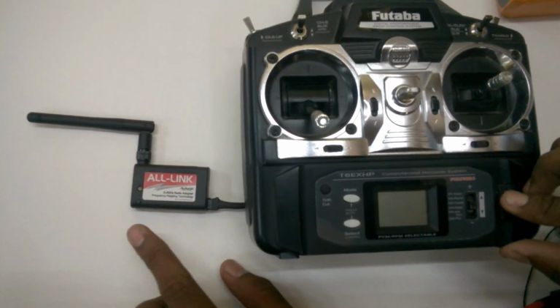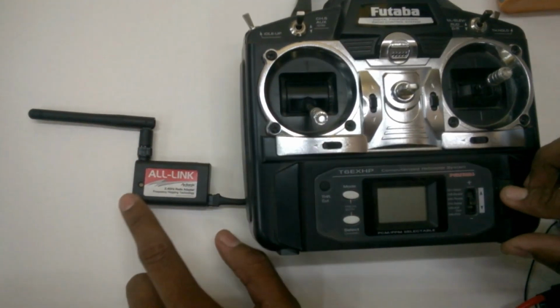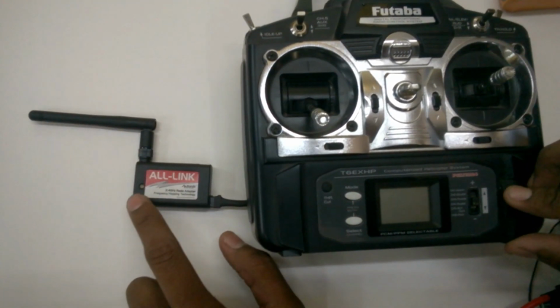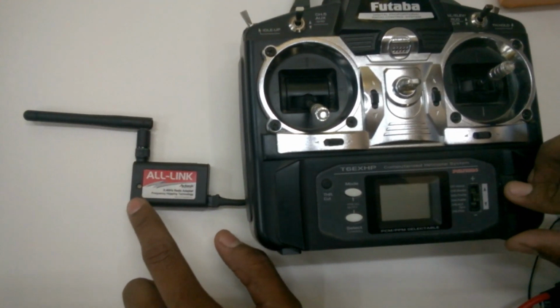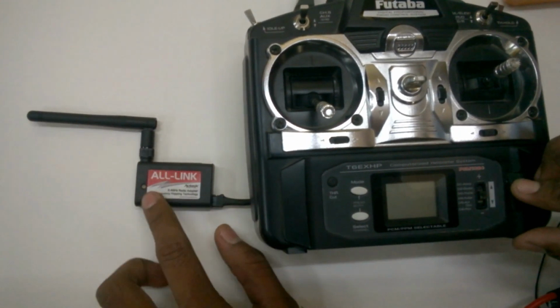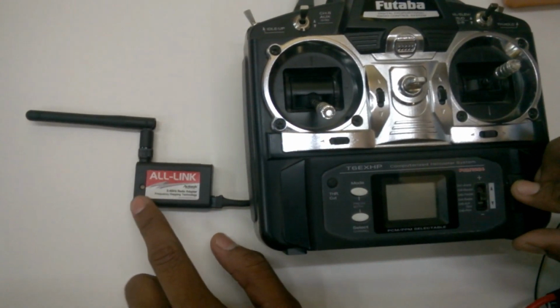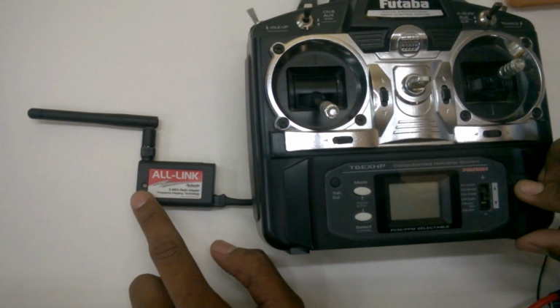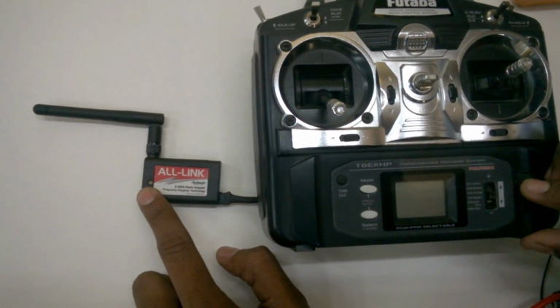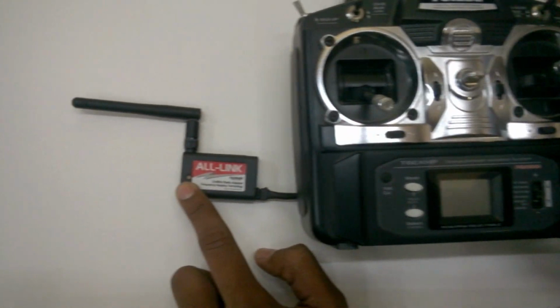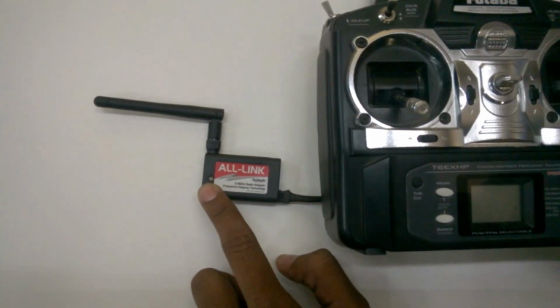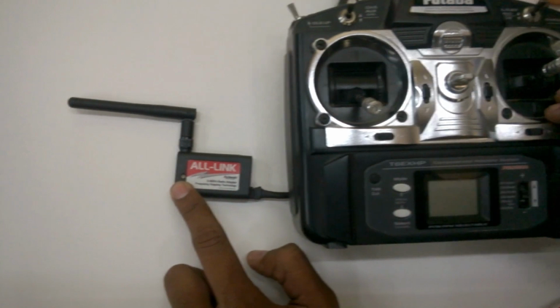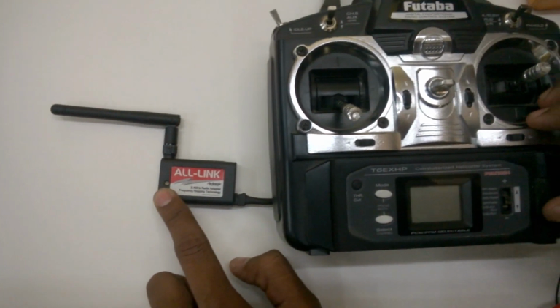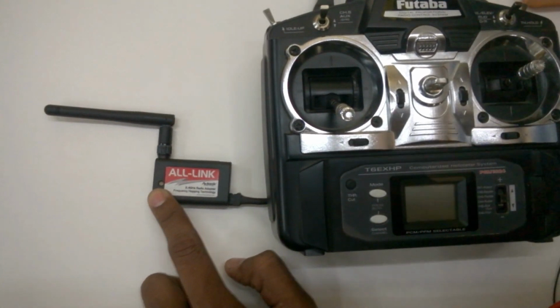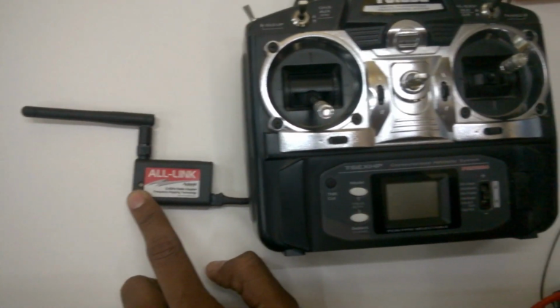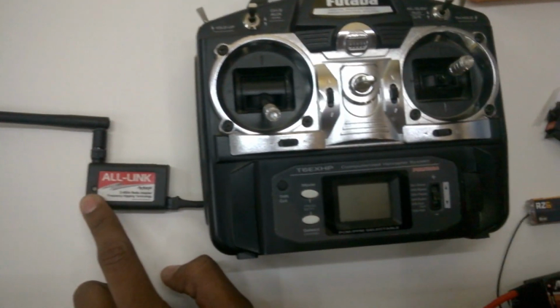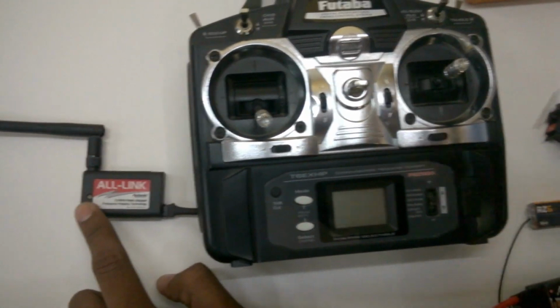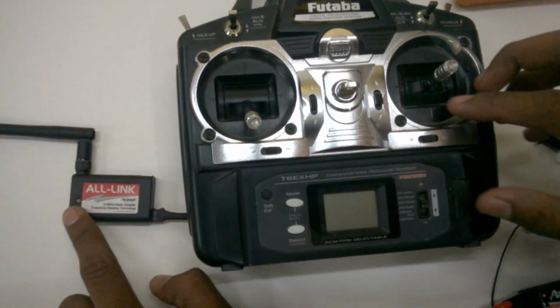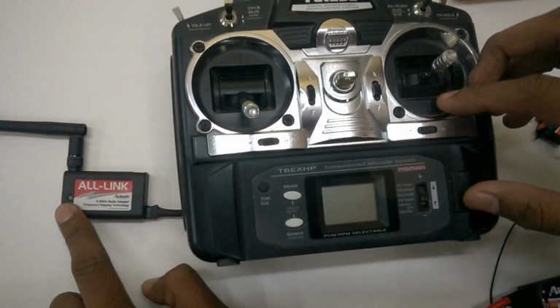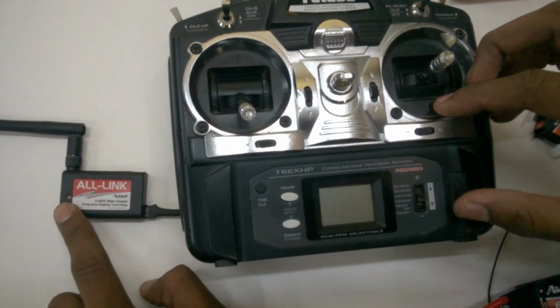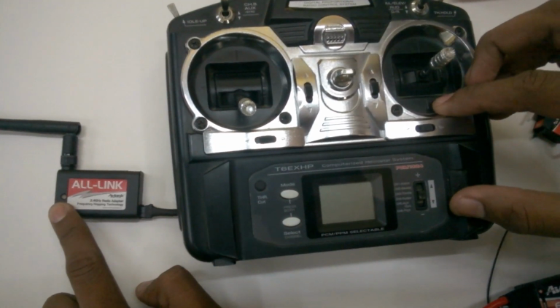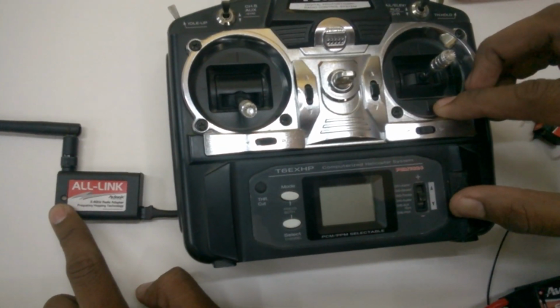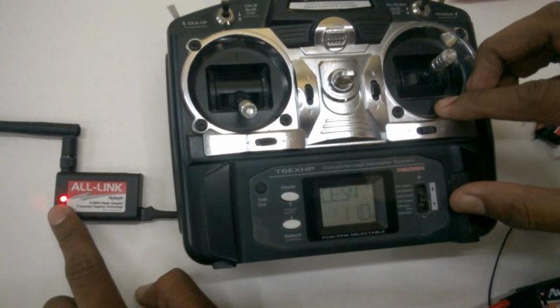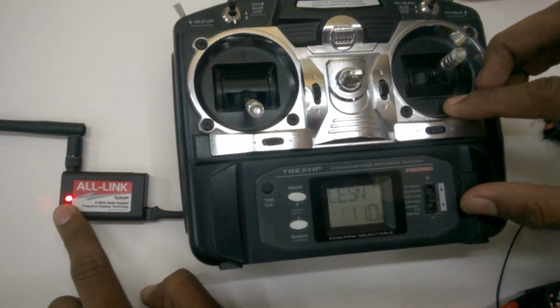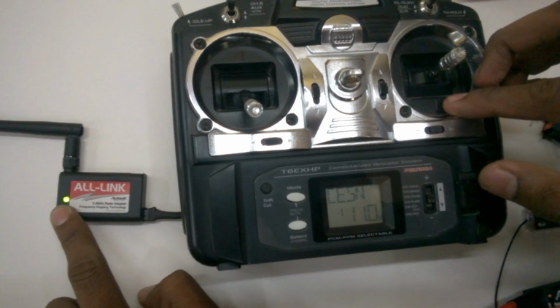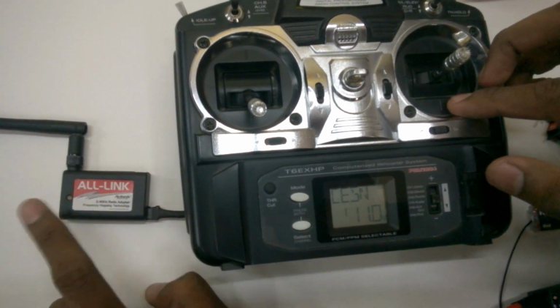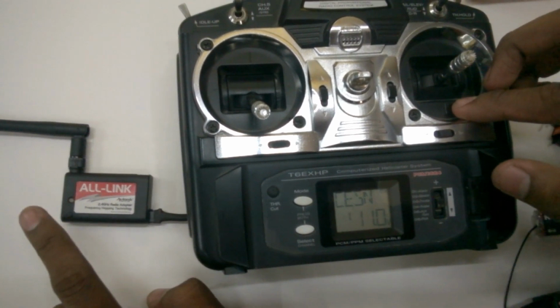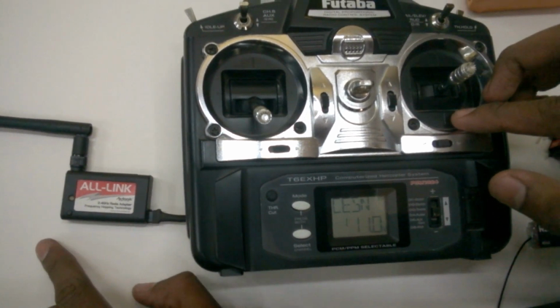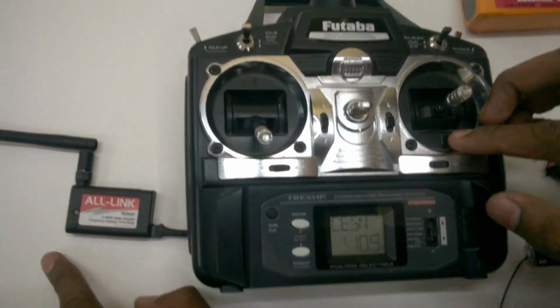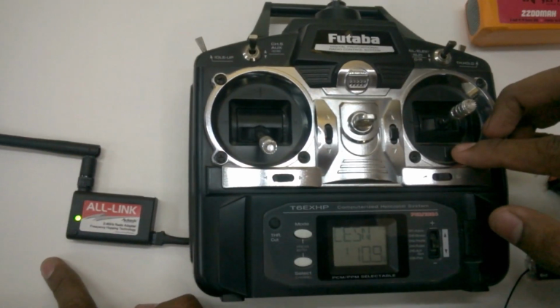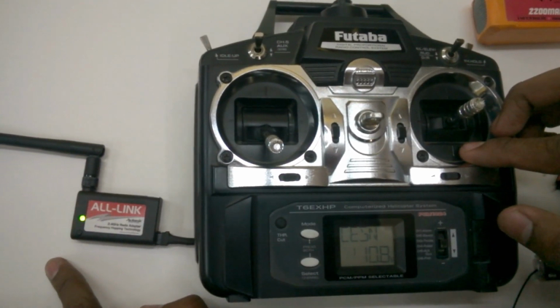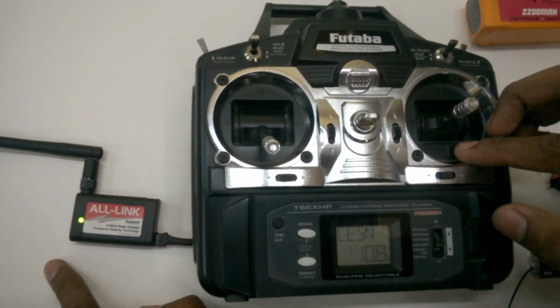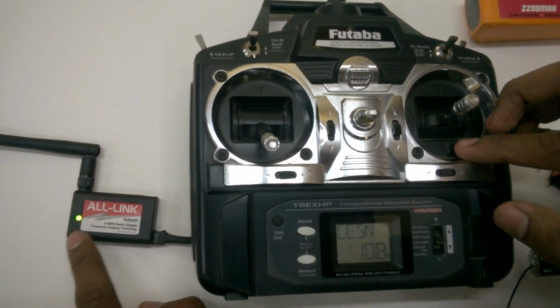Now, switch off the transmitter. At this point, press the small setup button, go ahead and press it, and then switch on the transmitter. You will see a red light and then a green light — then release your hand.